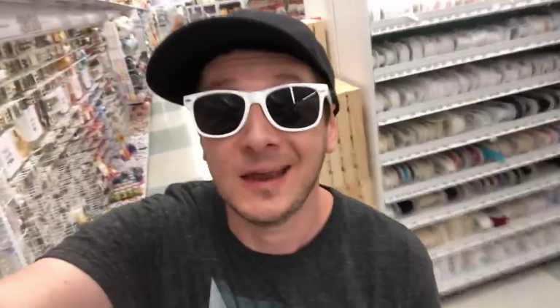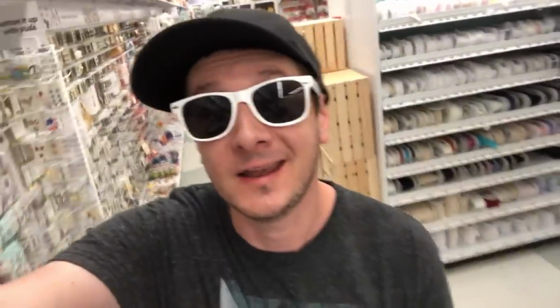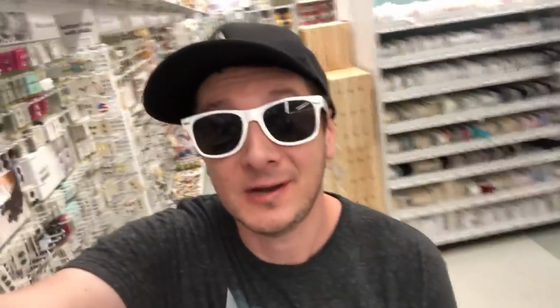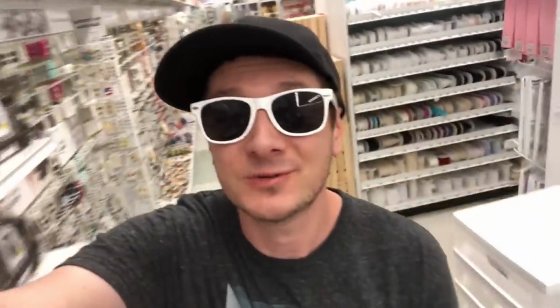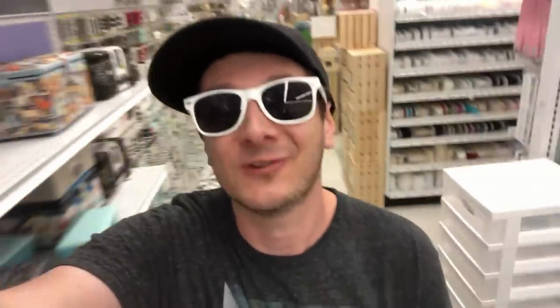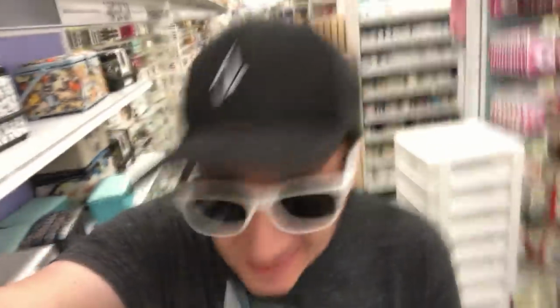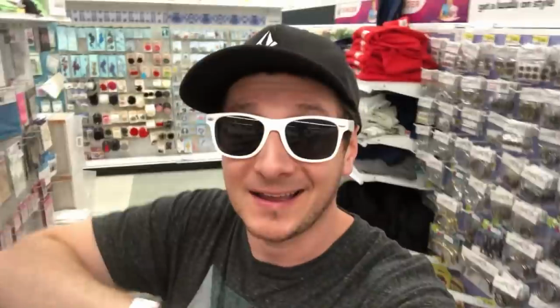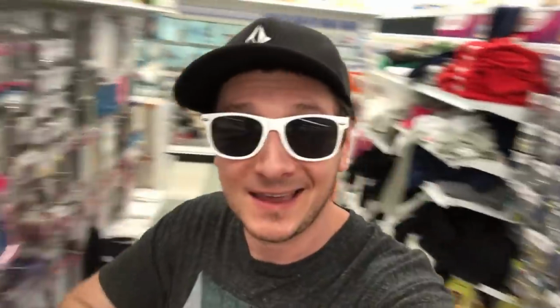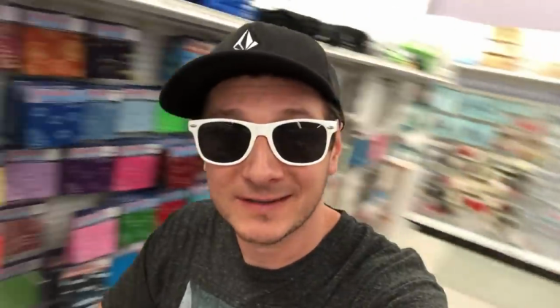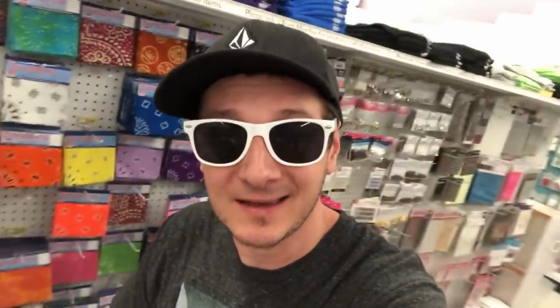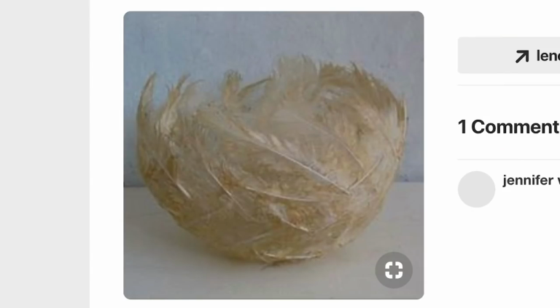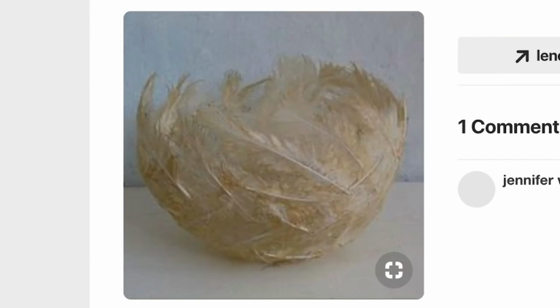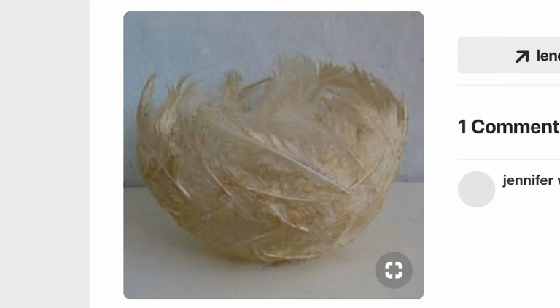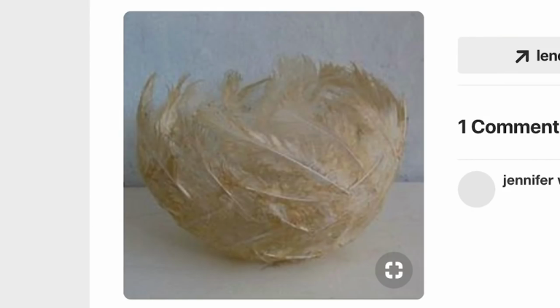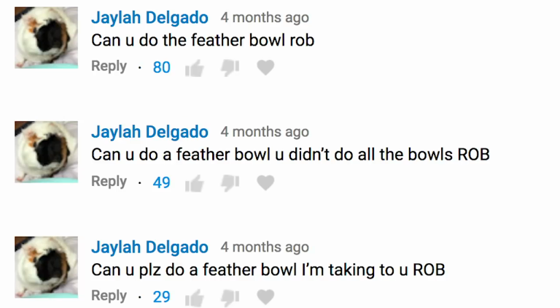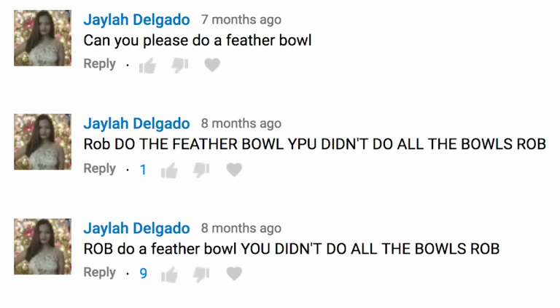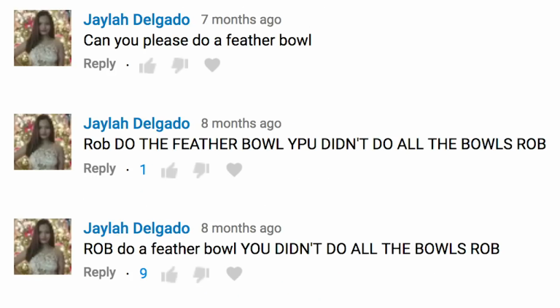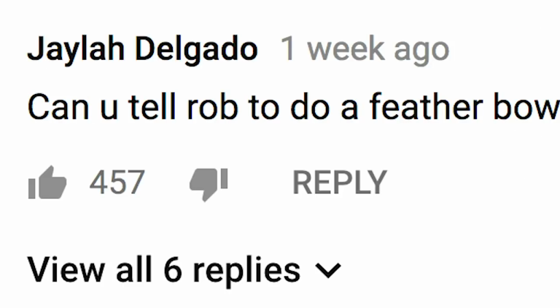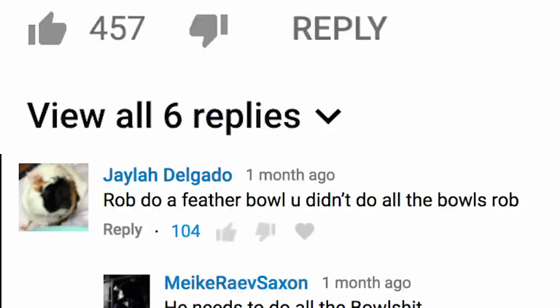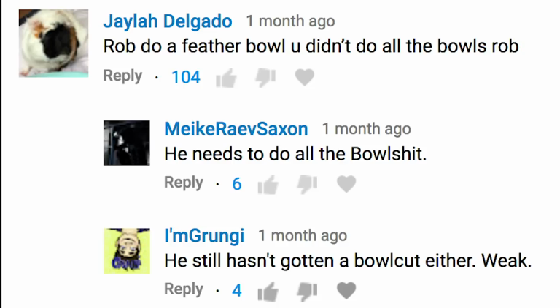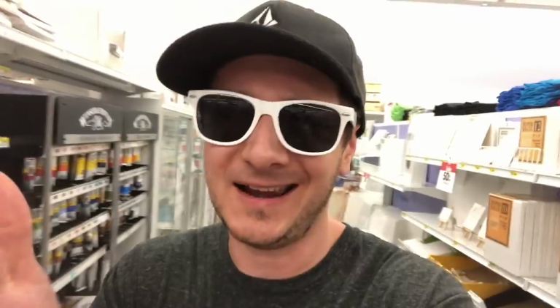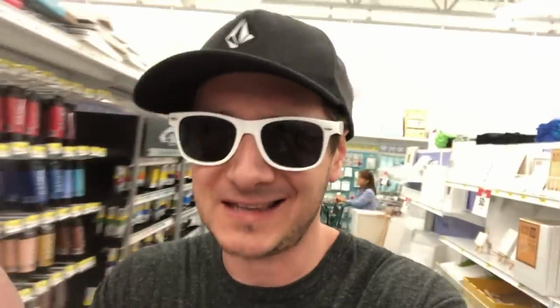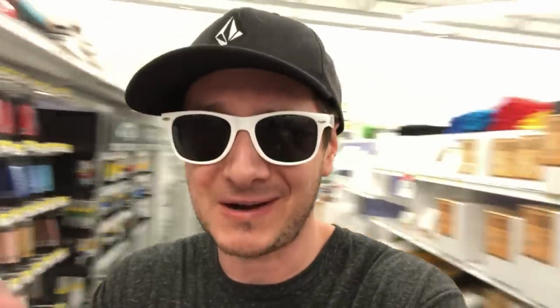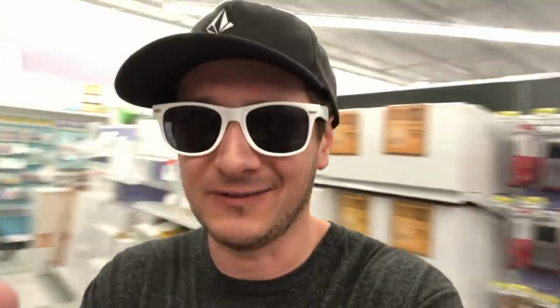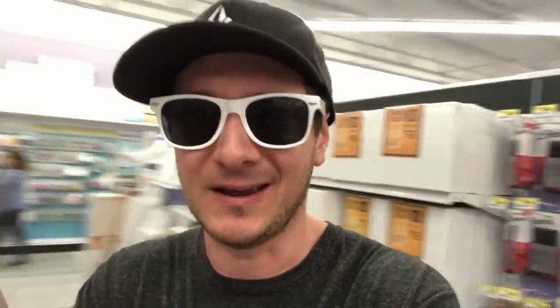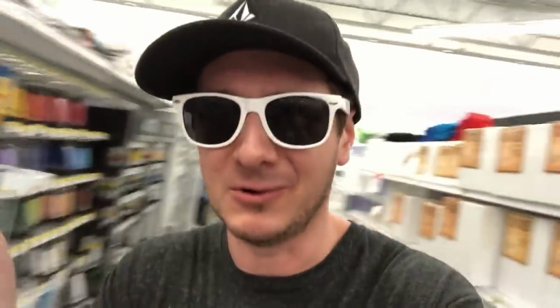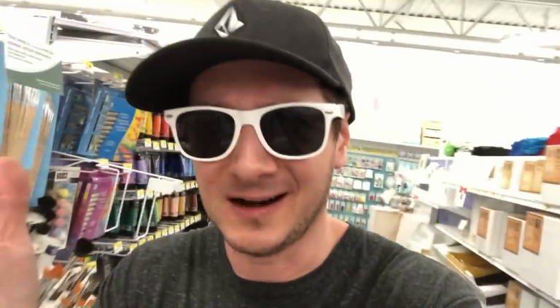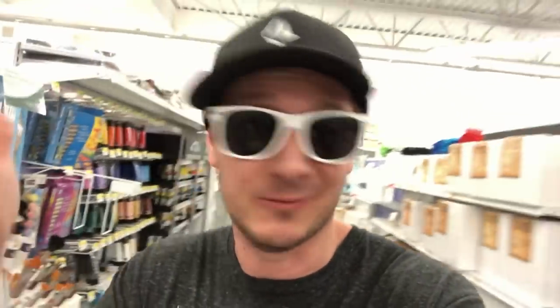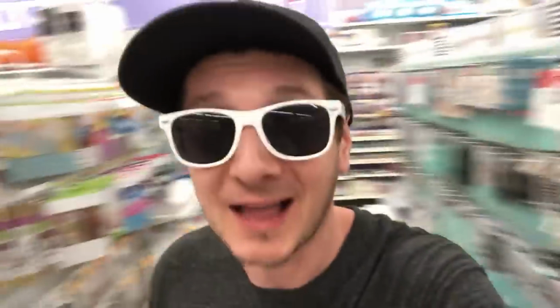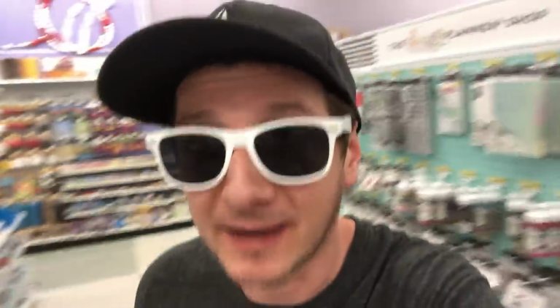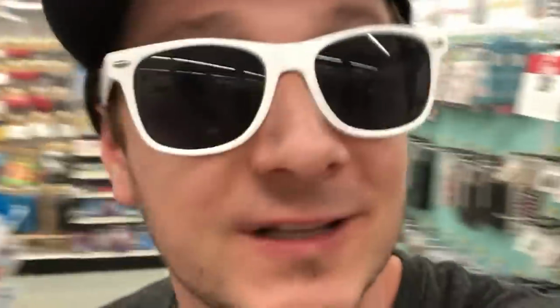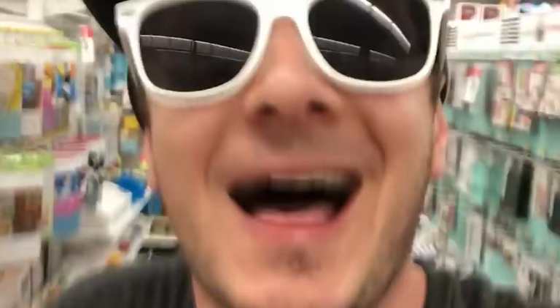Hey, what's going on? Rob here. You're watching Man vs. Pin, and today we're taking the old feather bowl for a spin. A ton of you suggested it, liked it up, so here we are. And I know that I said I was probably never gonna make another bowl here on this channel, but I'm a liar, okay? Just a liar.